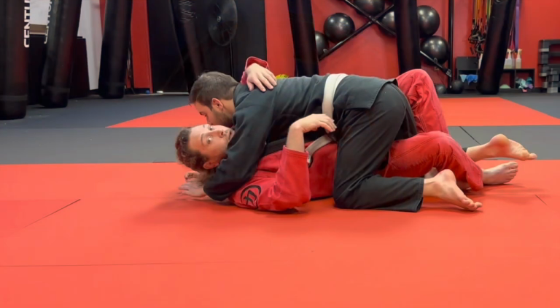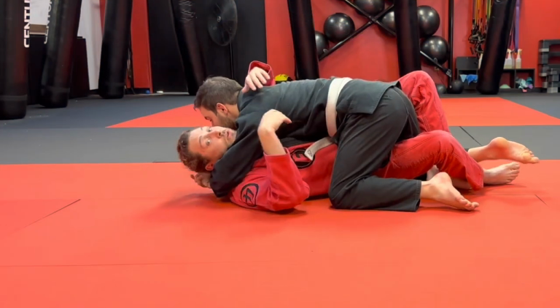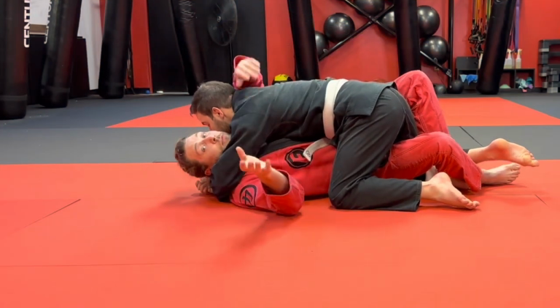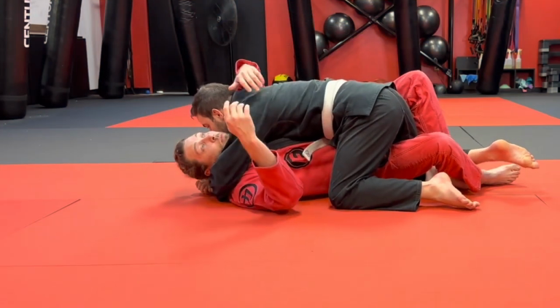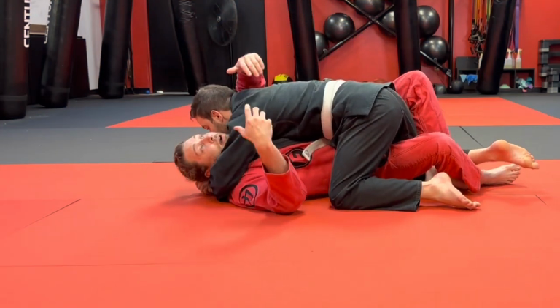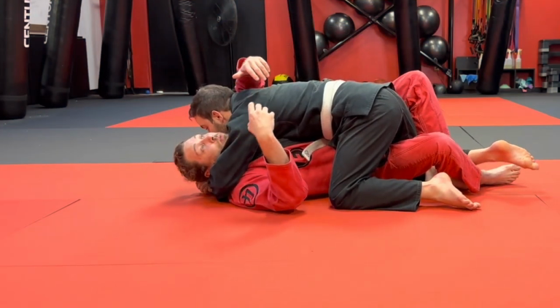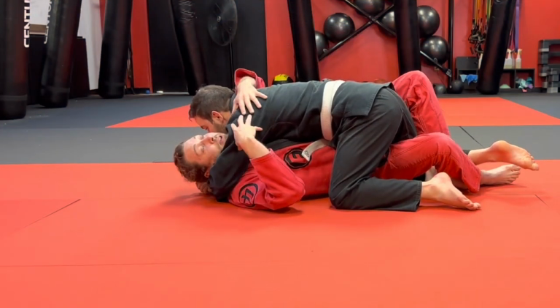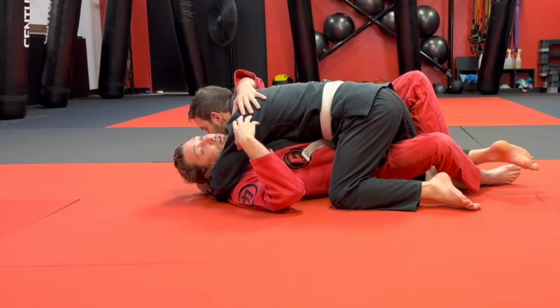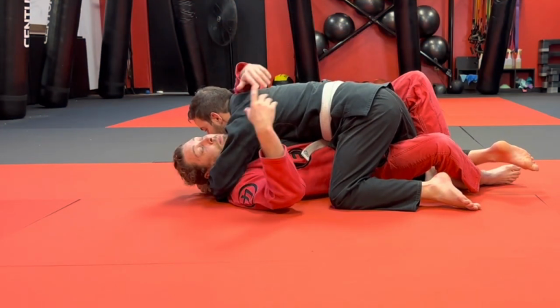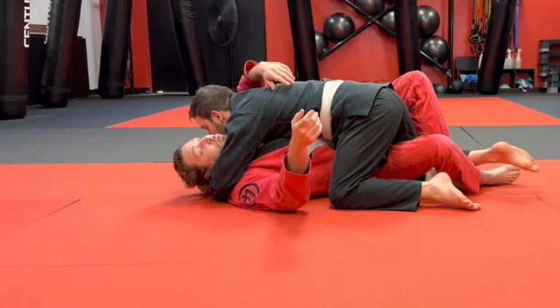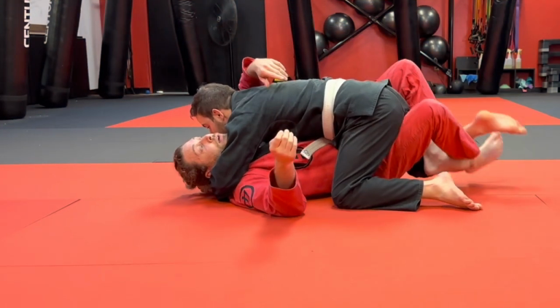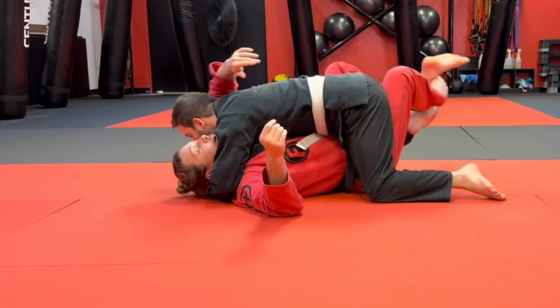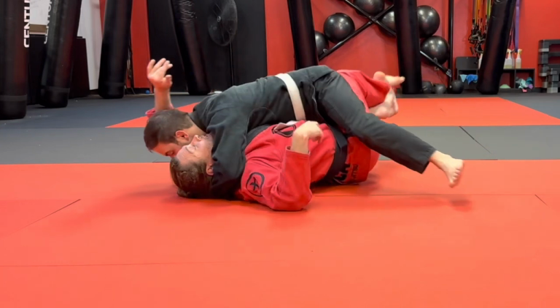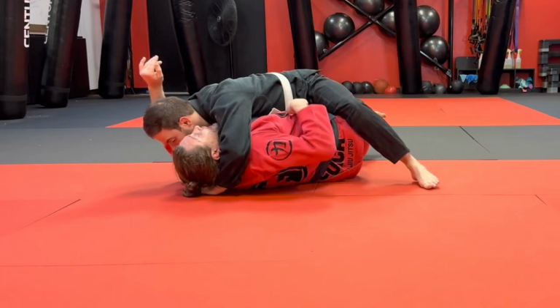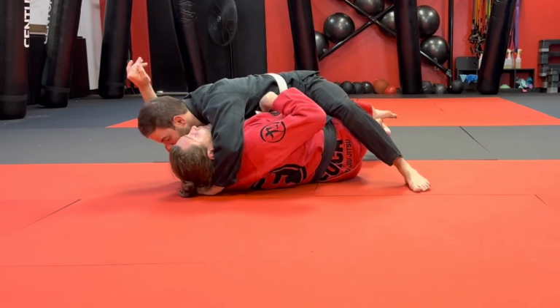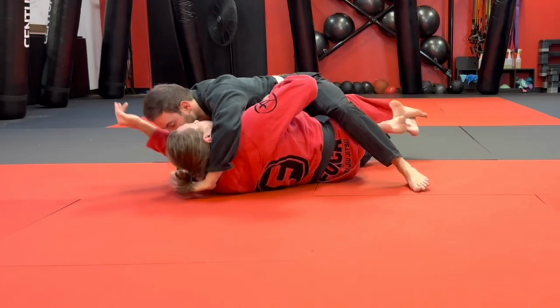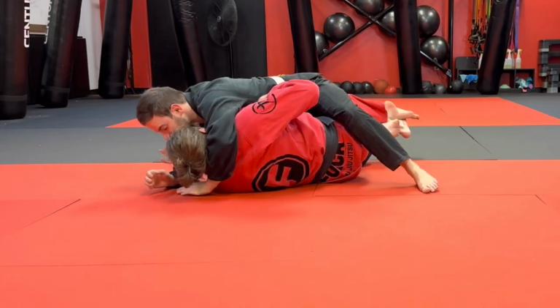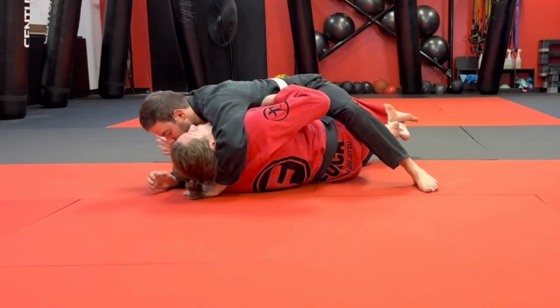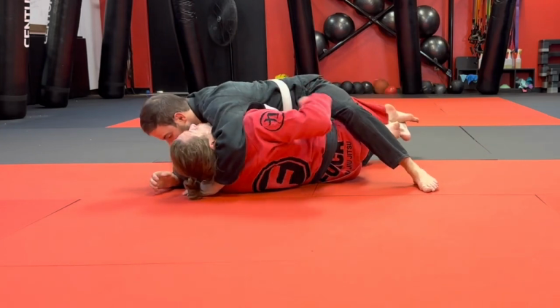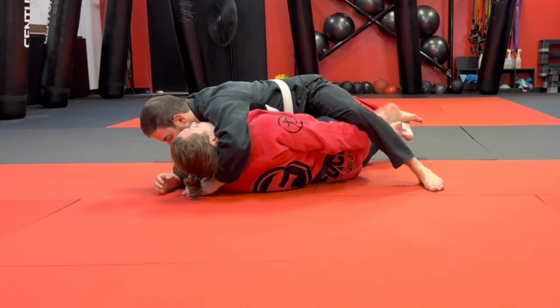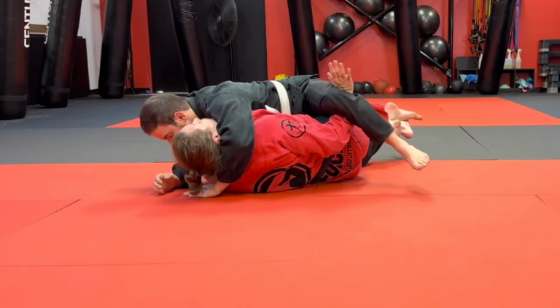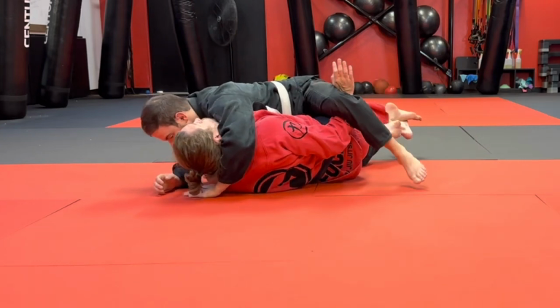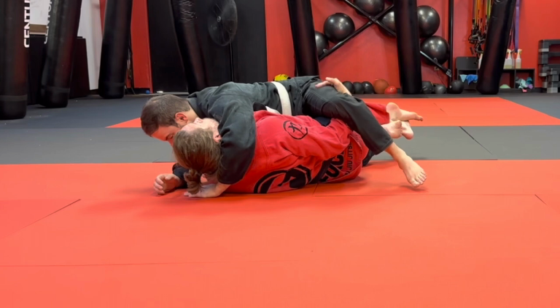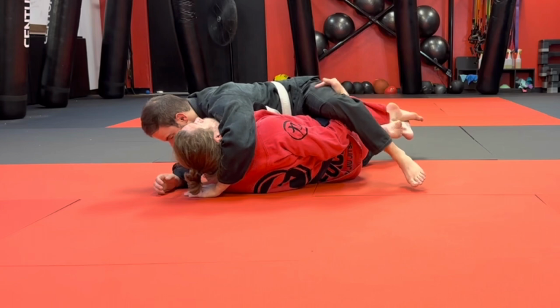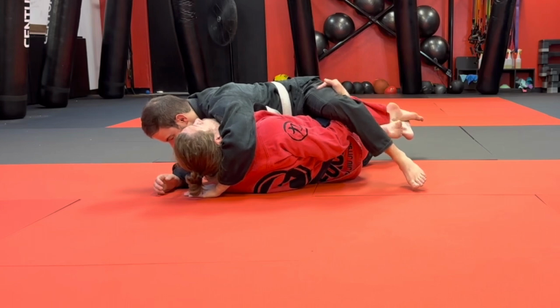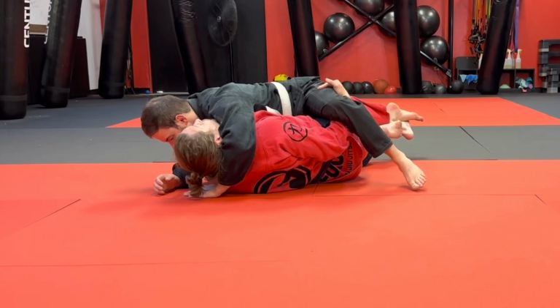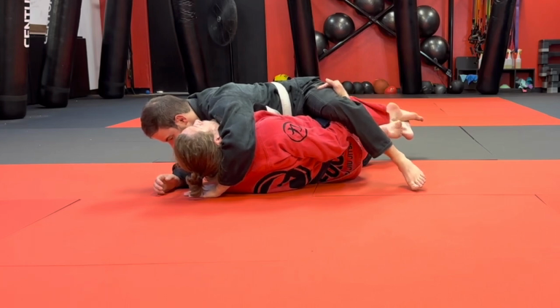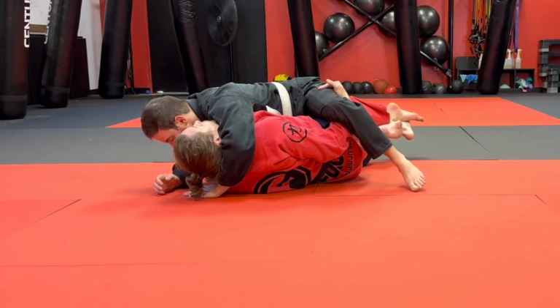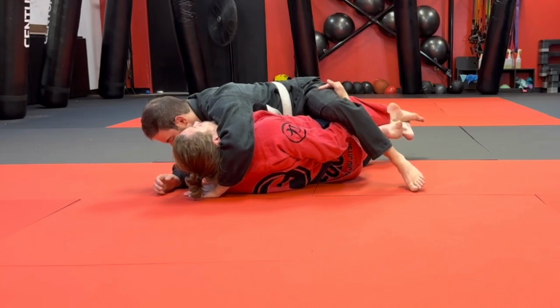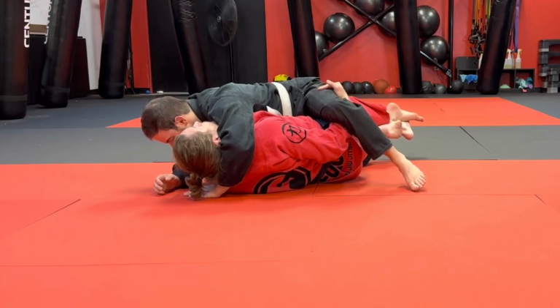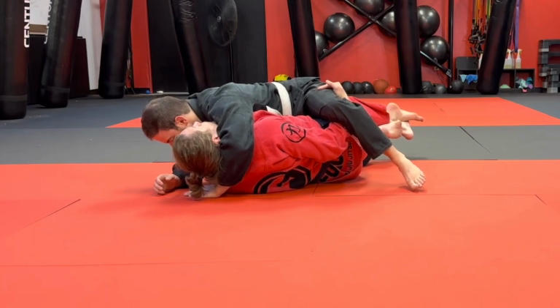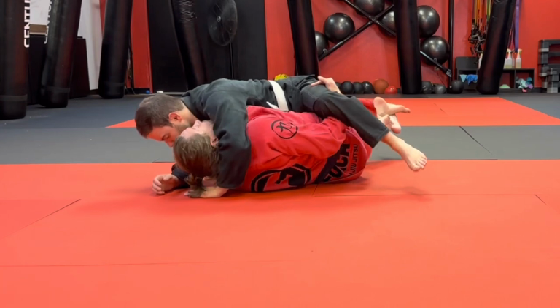We're countering when he obtains head arm — we're whipping out to the side here. I'm sucking my underhook in and then I'm going under this leg with my dive under.